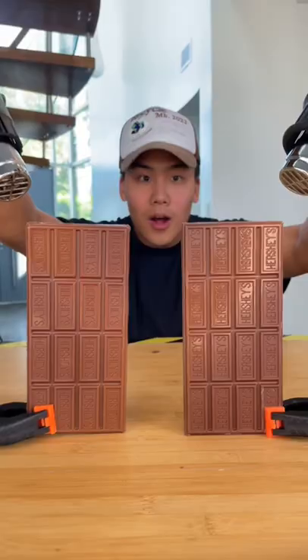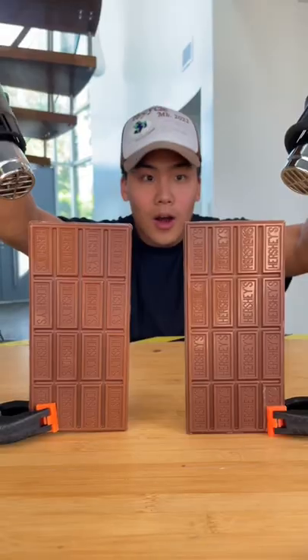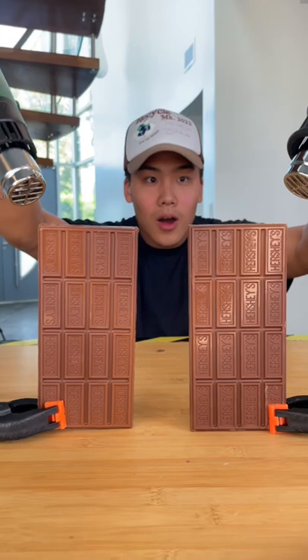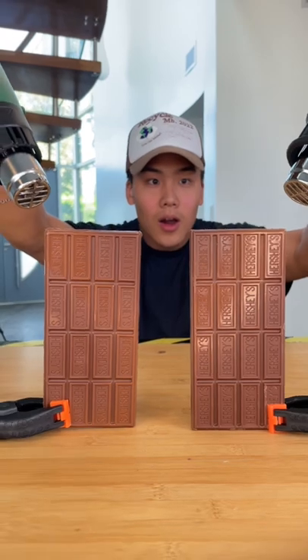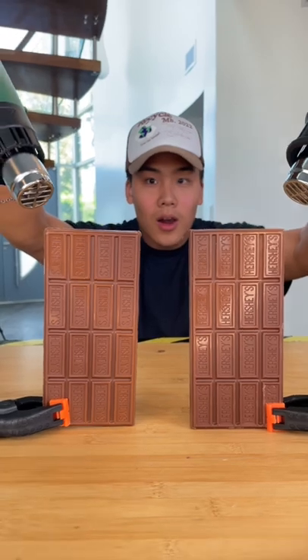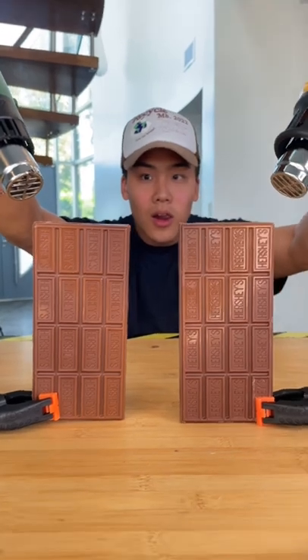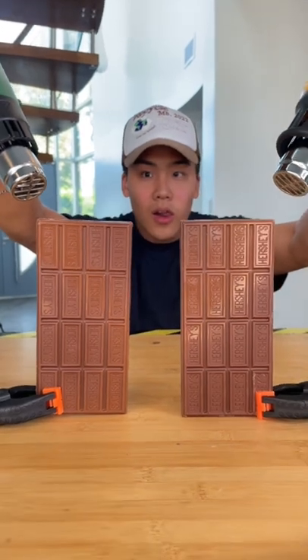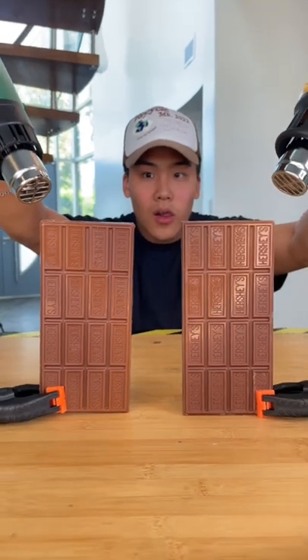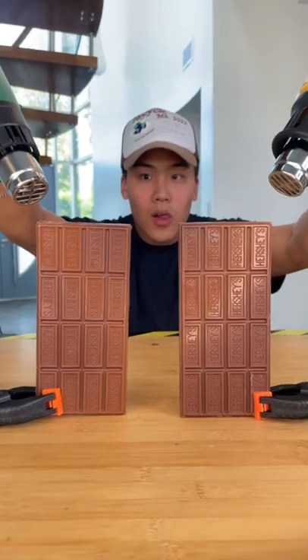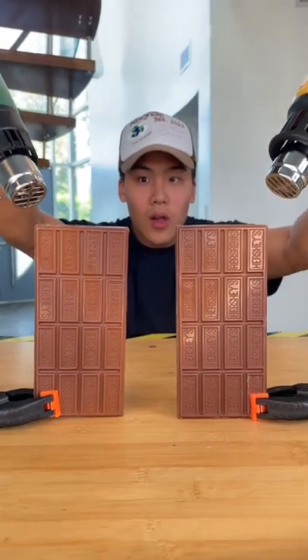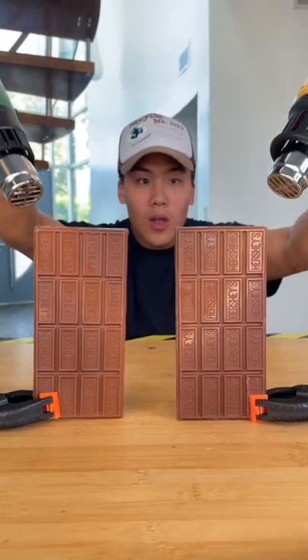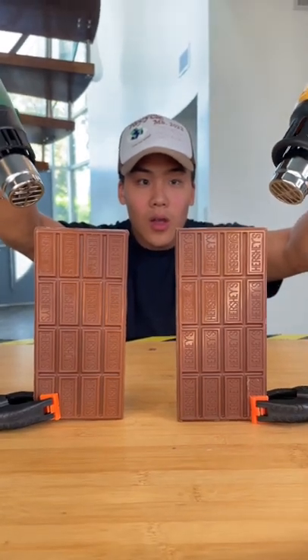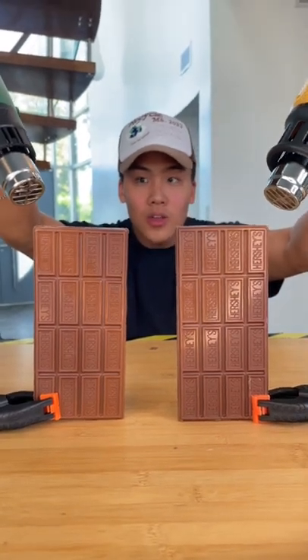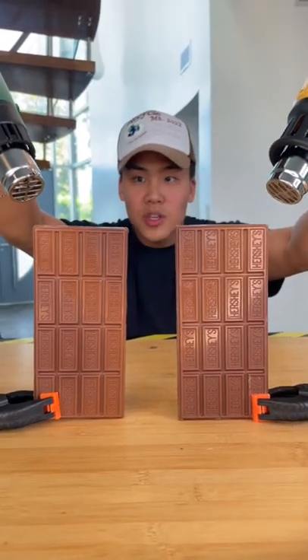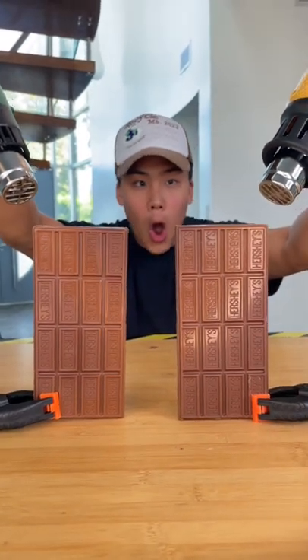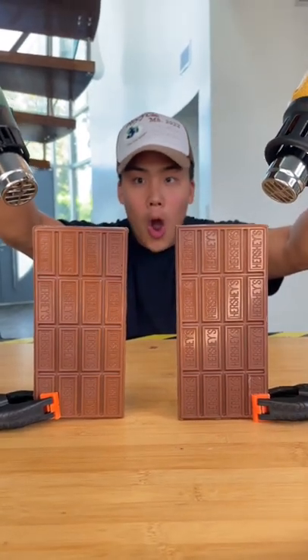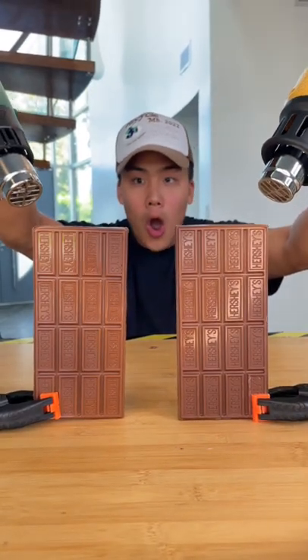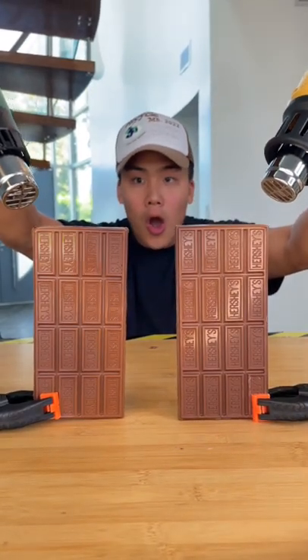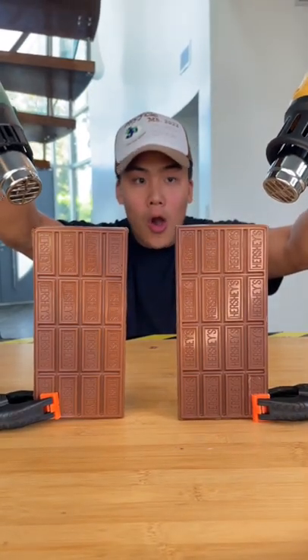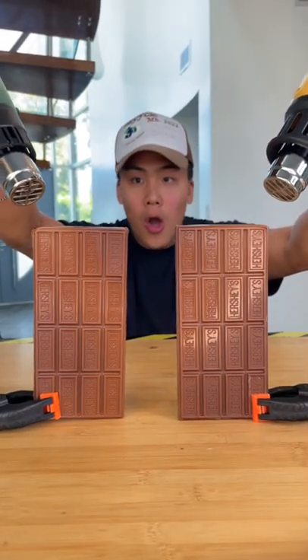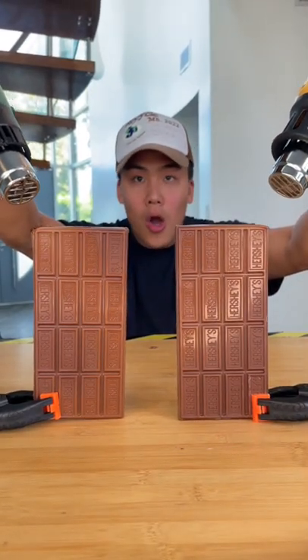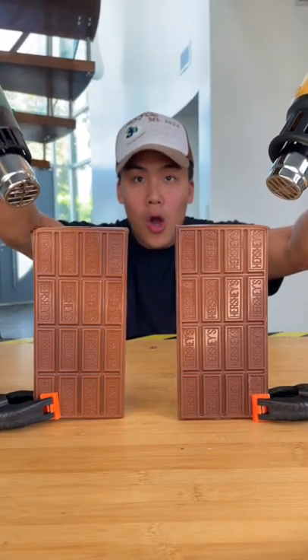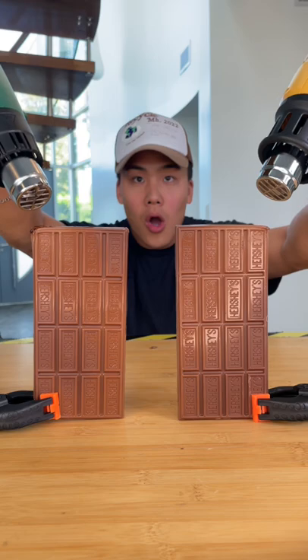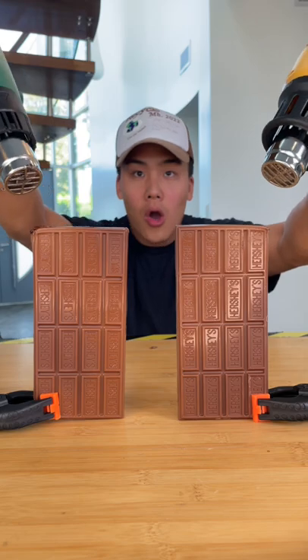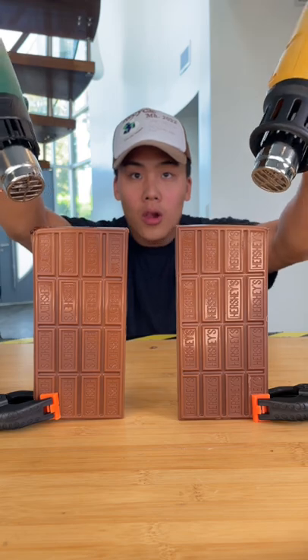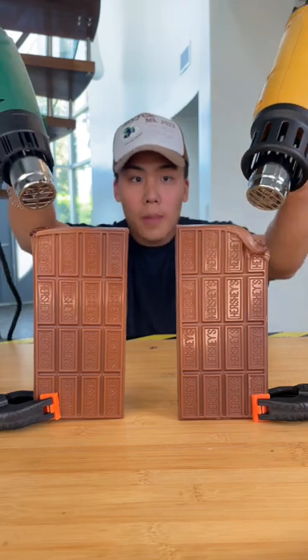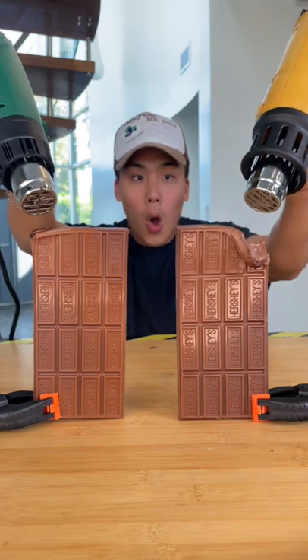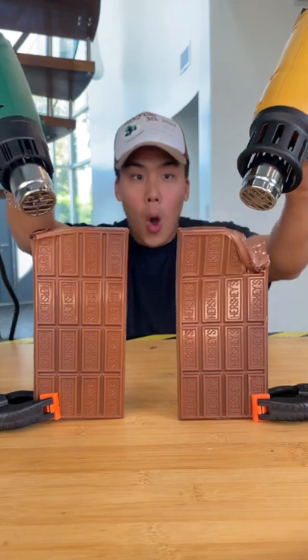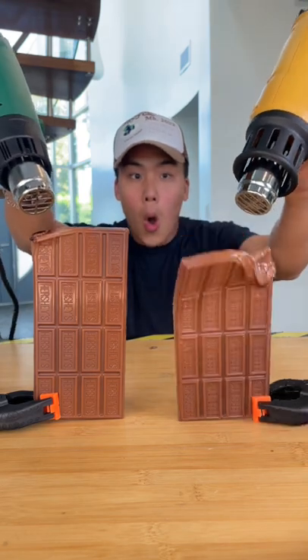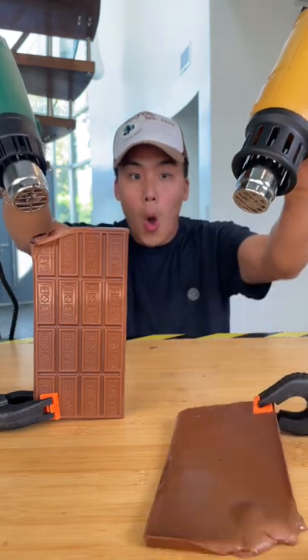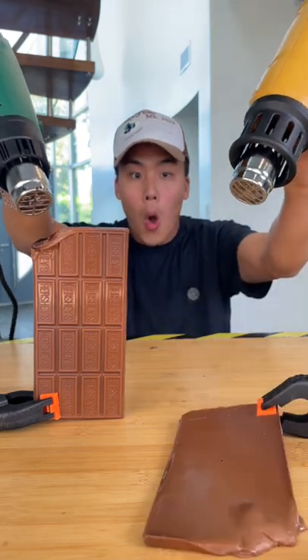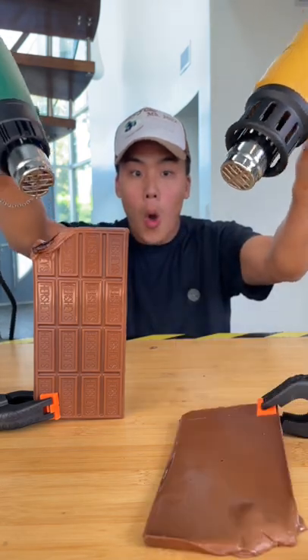Now for the same test but with some chocolate. After only about 15 seconds you can see the expensive heat gun make the chocolate melt over.